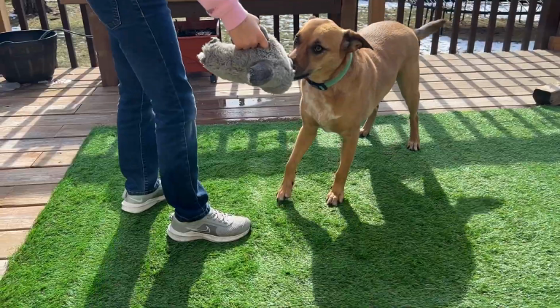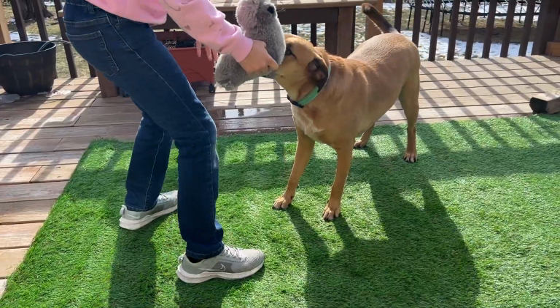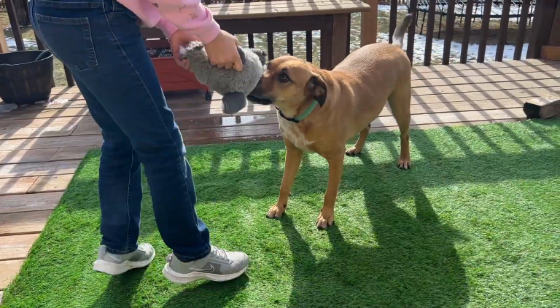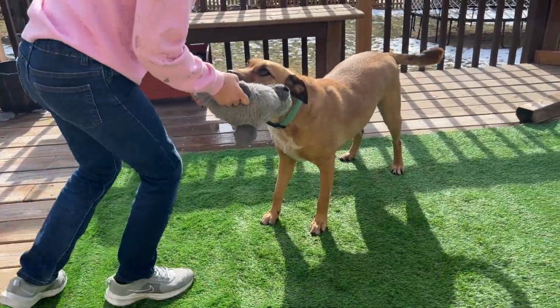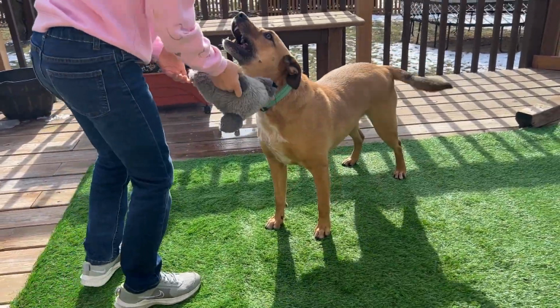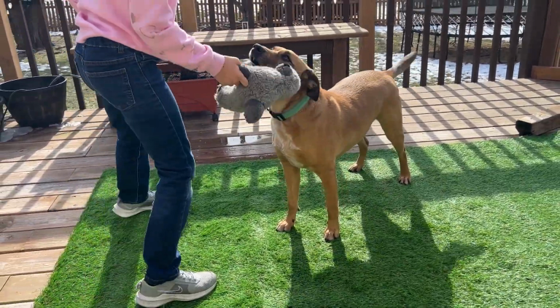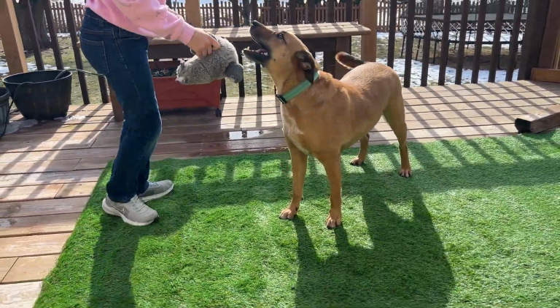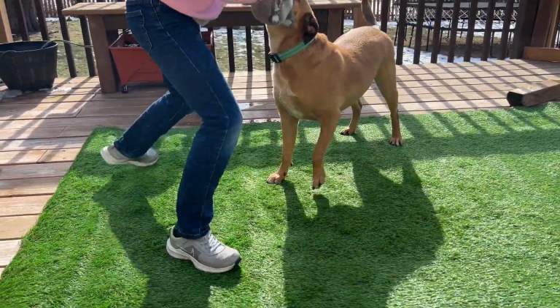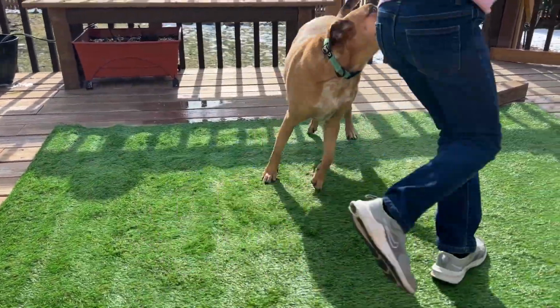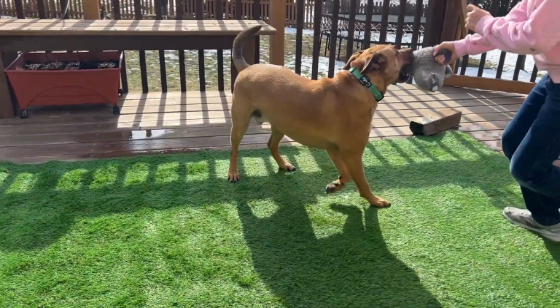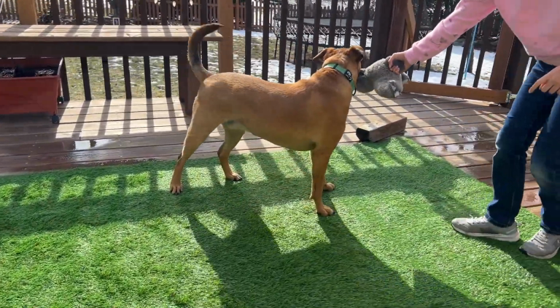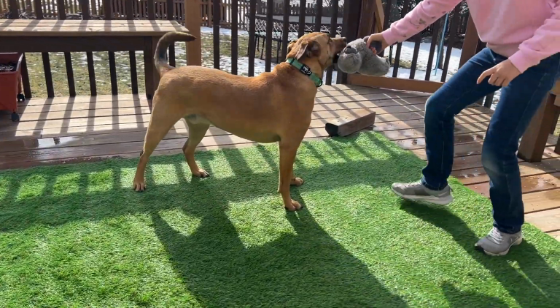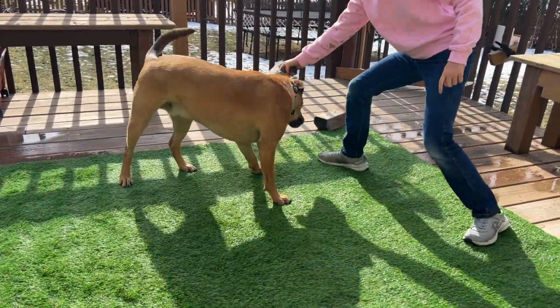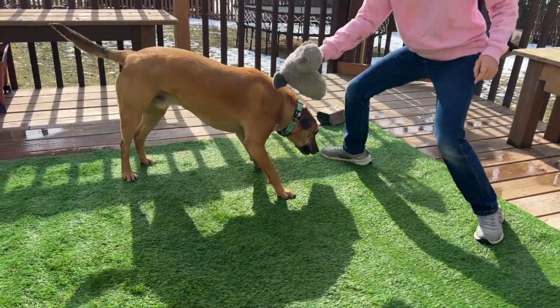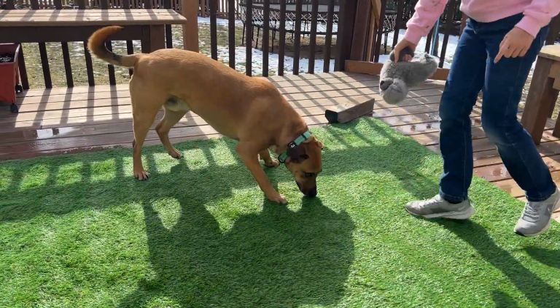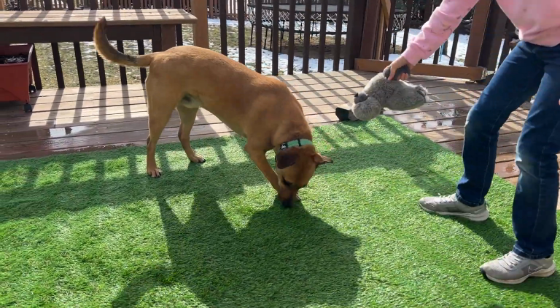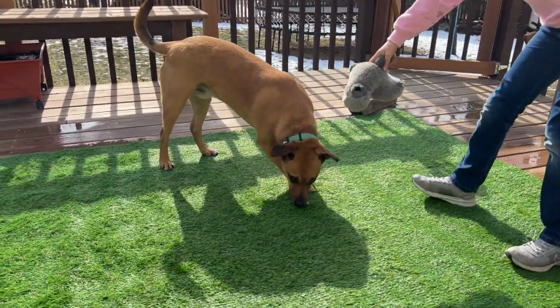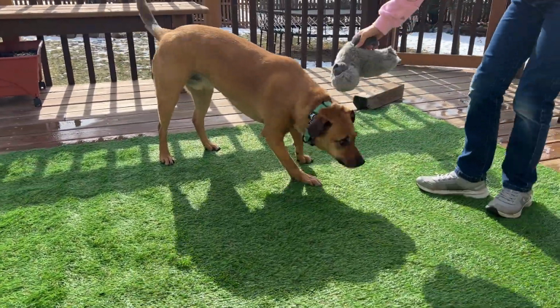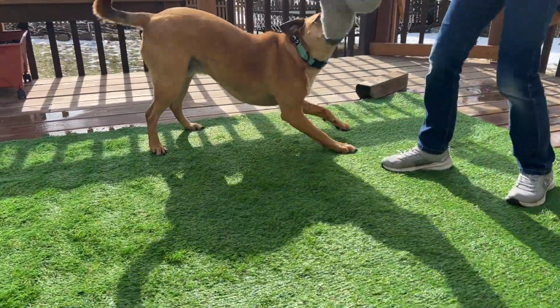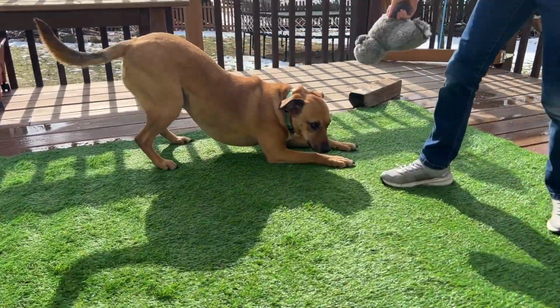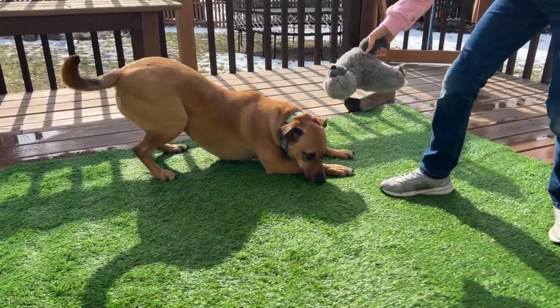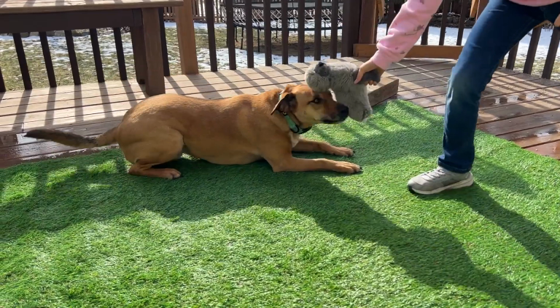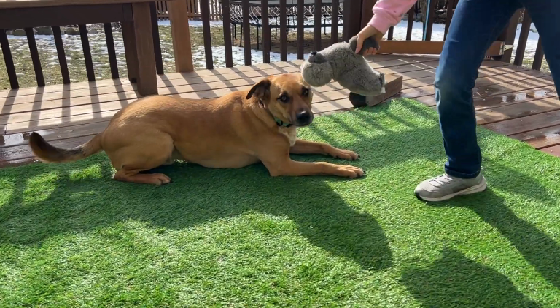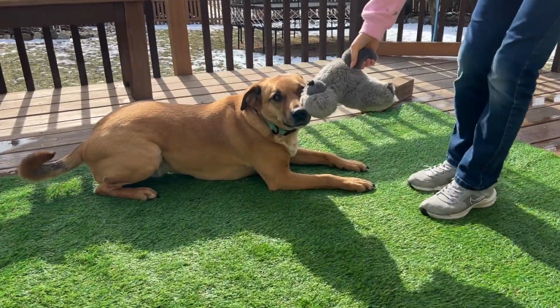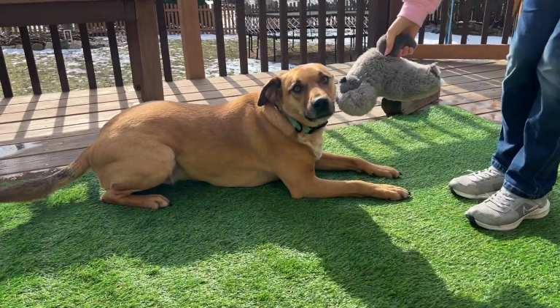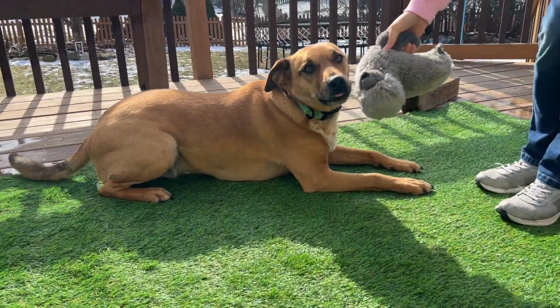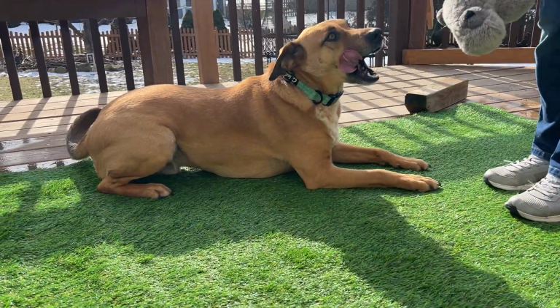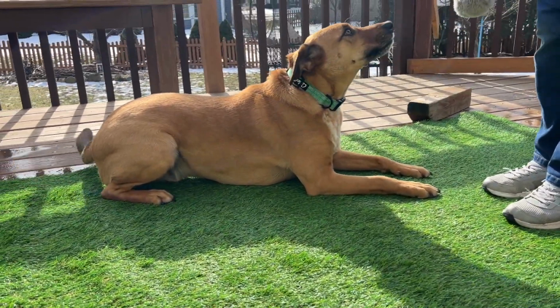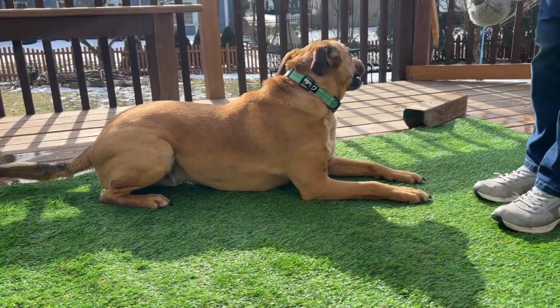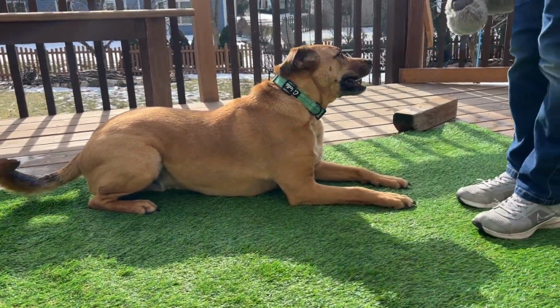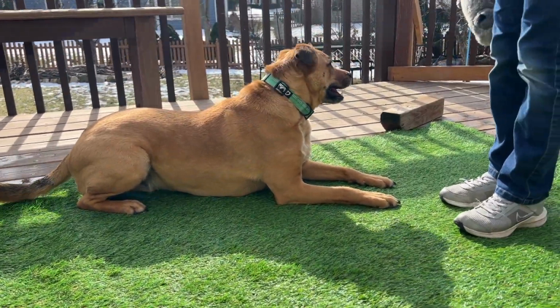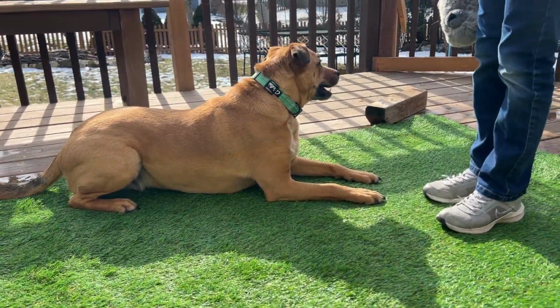This is a great rug for kids and a great rug for pets if your pets need to do their business and you don't have grass around the area or you just have a stone patio. Putting this on there can really make your pet comfortable and happy and just feel at home on this artificial grass rug.